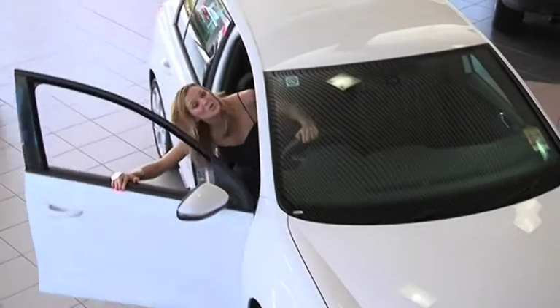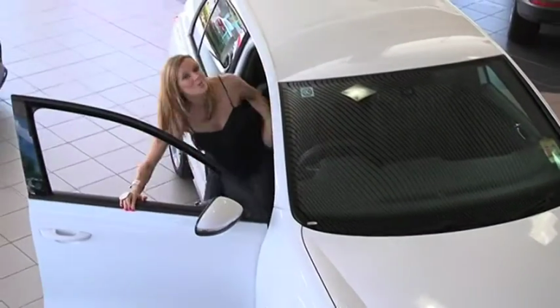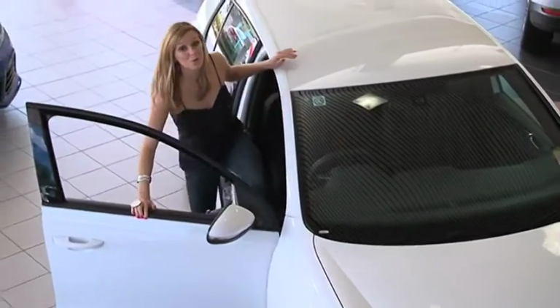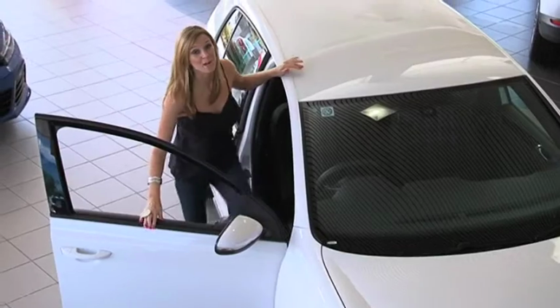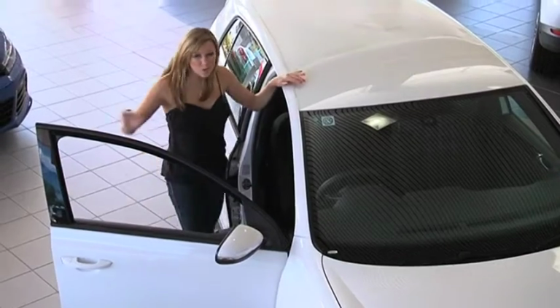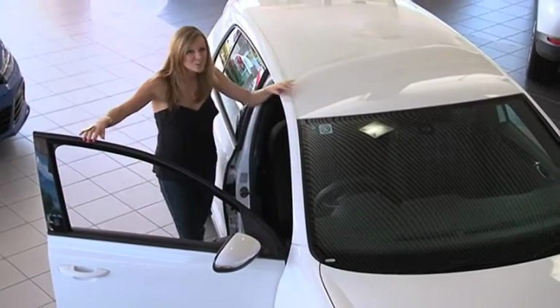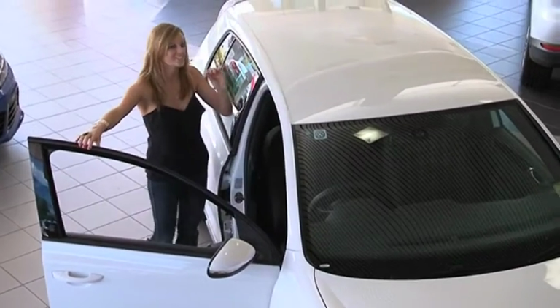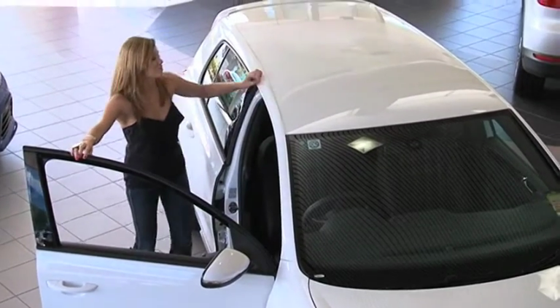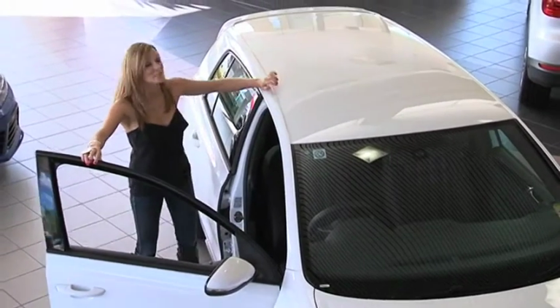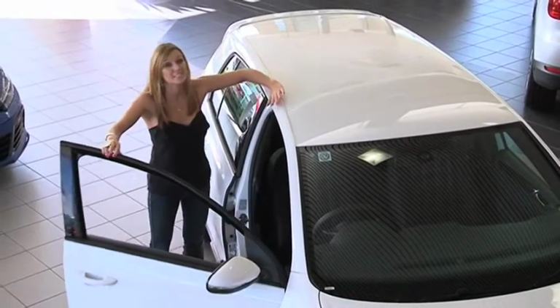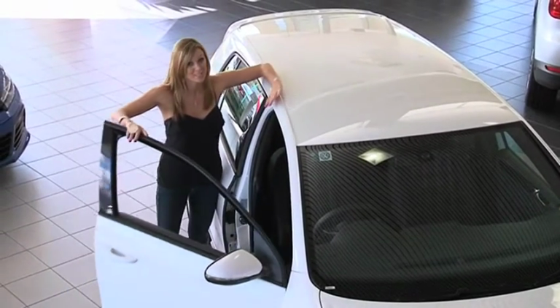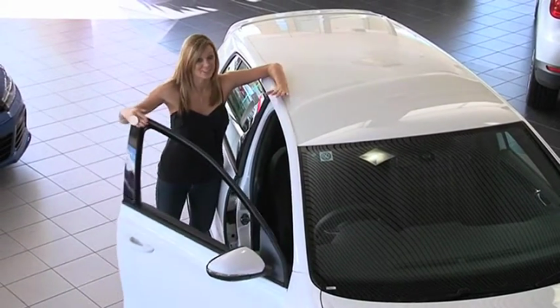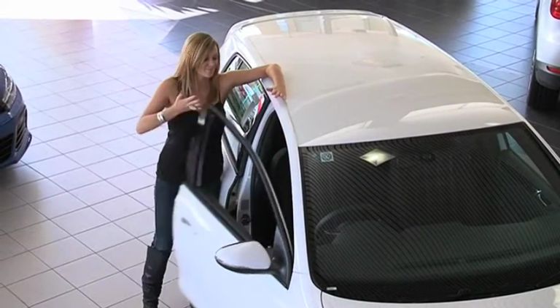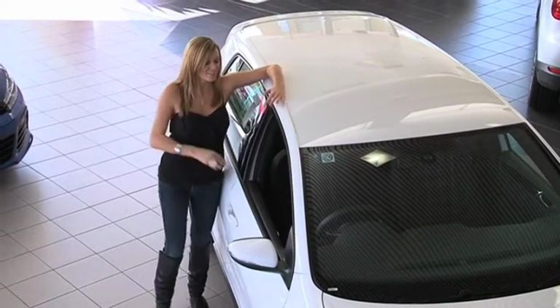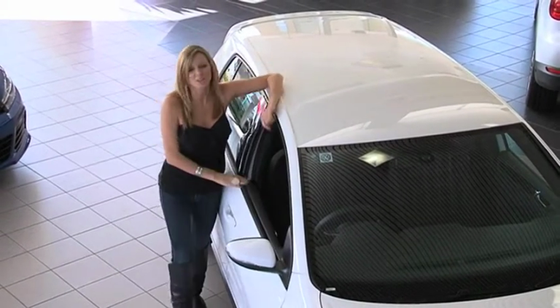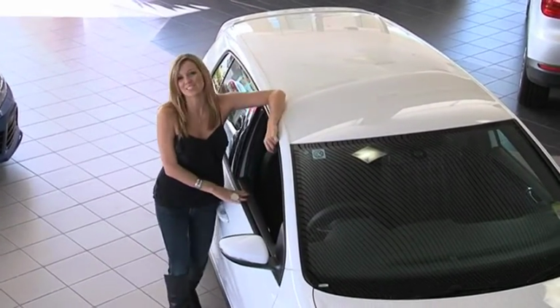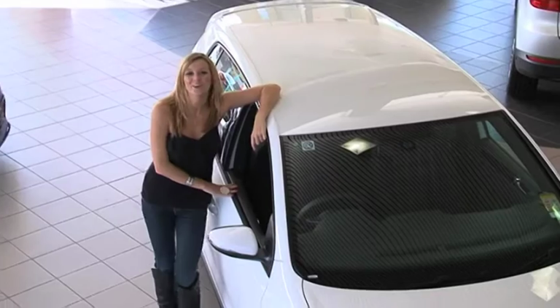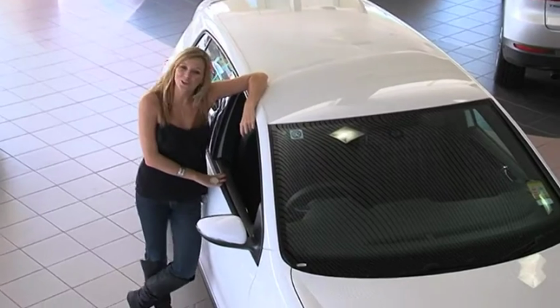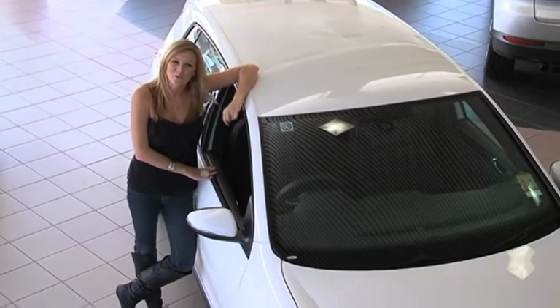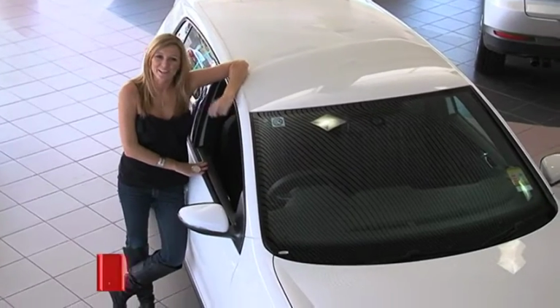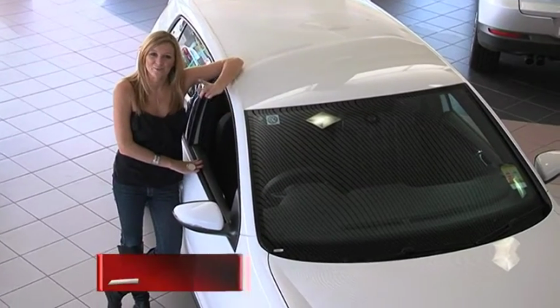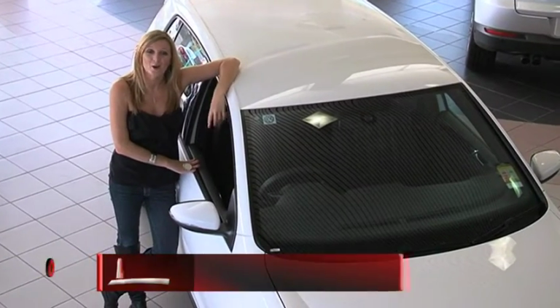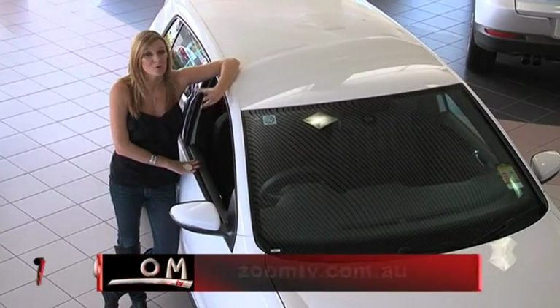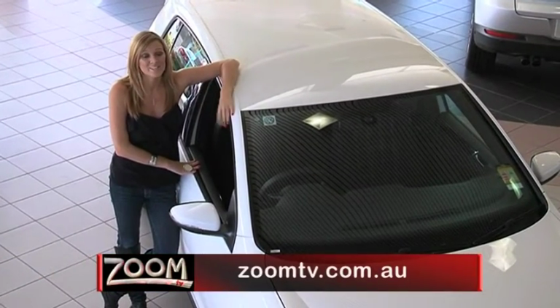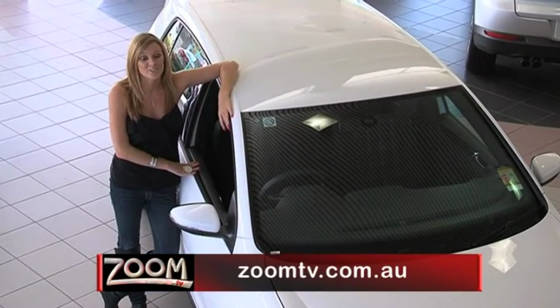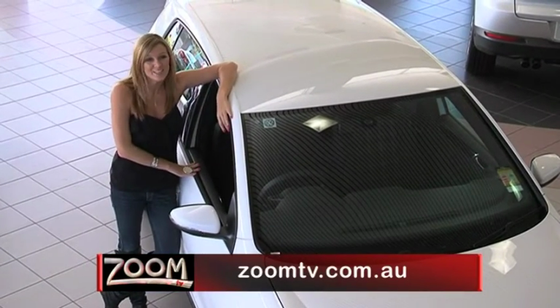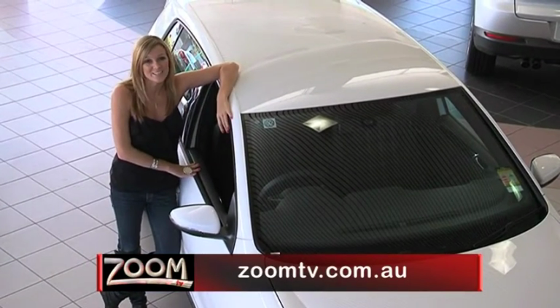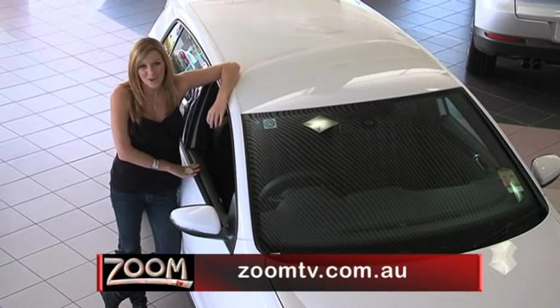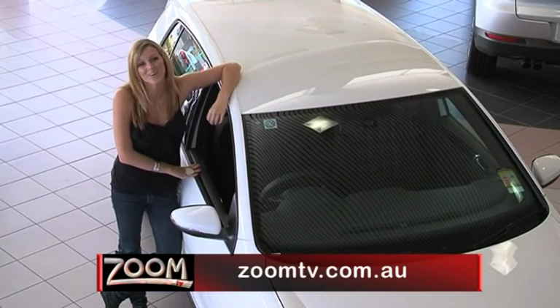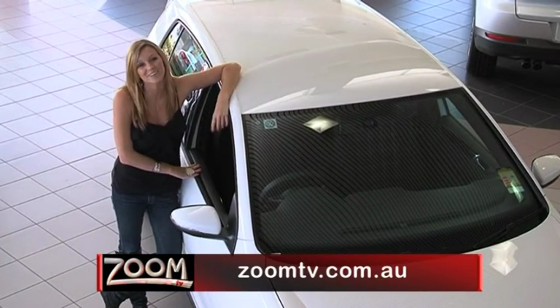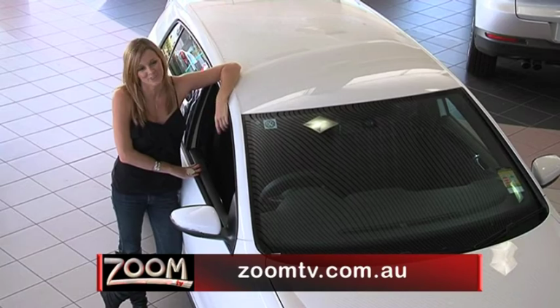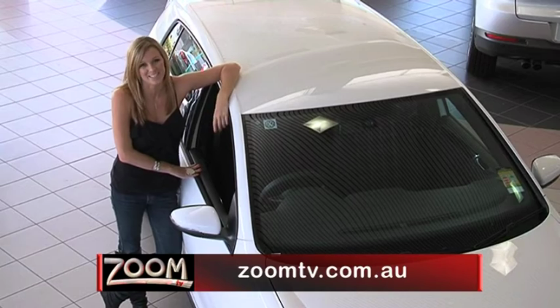Also available in automatic, which will cost you just a tad more — you'd be silly to pass up on this. To test drive one today, go to John Hughes Volkswagen in Vic Park, or for more information, go to zoomtv.com.au and follow the links.